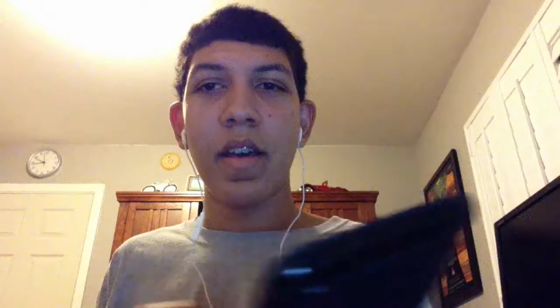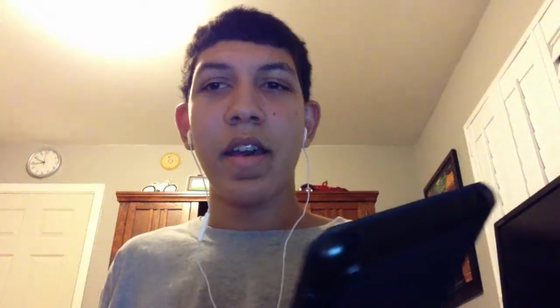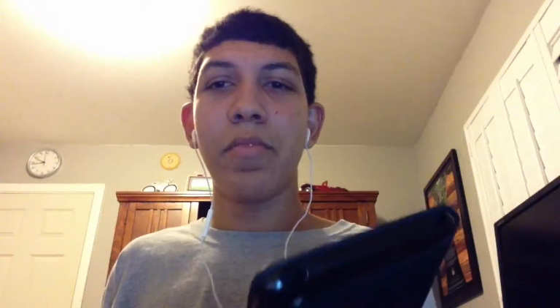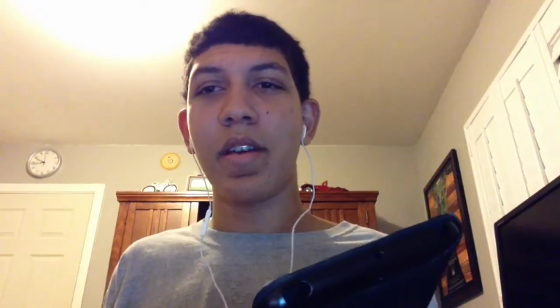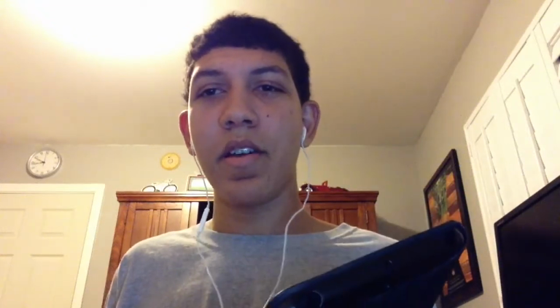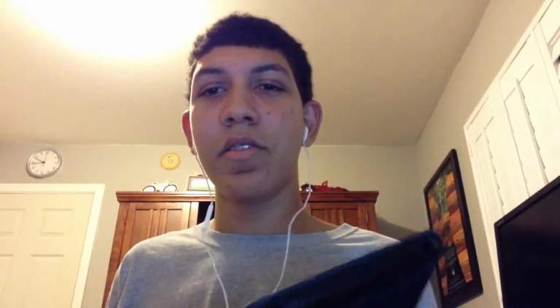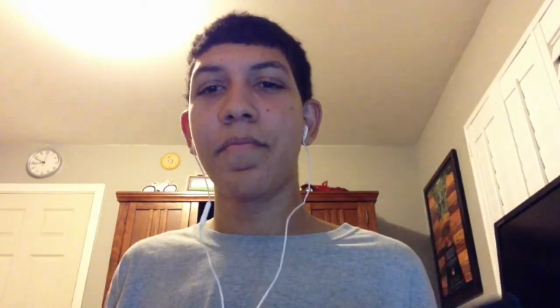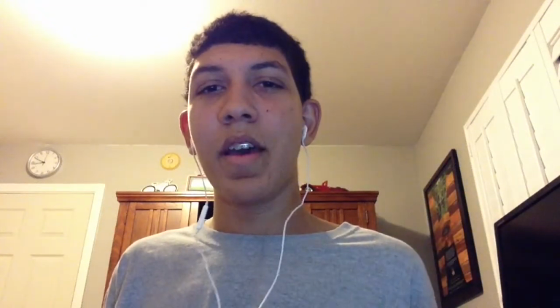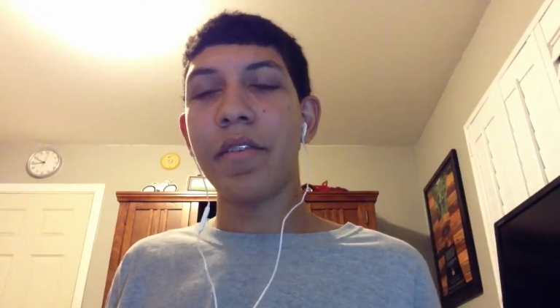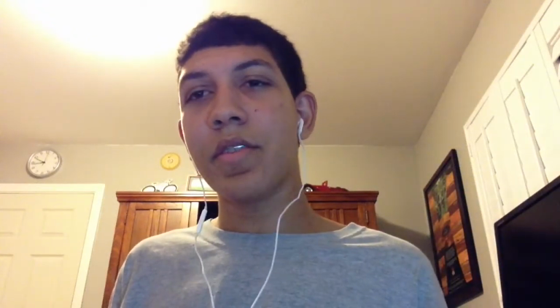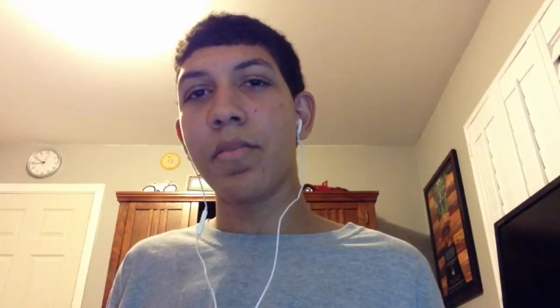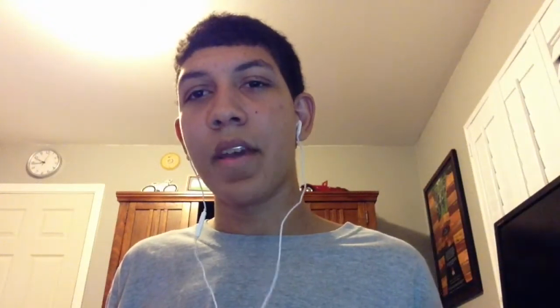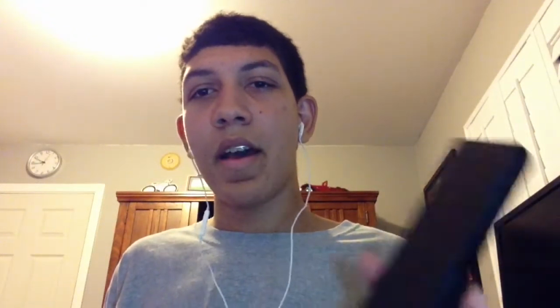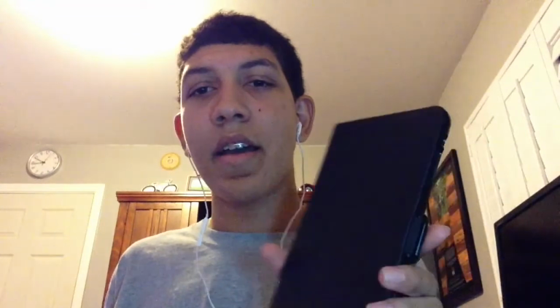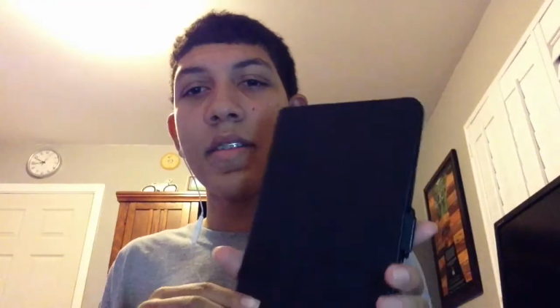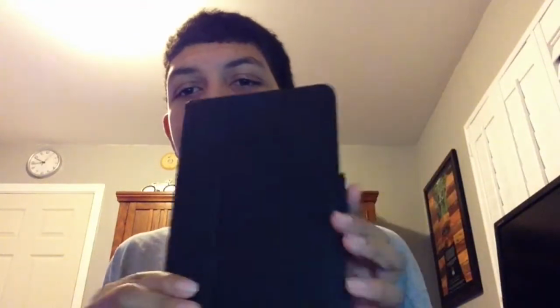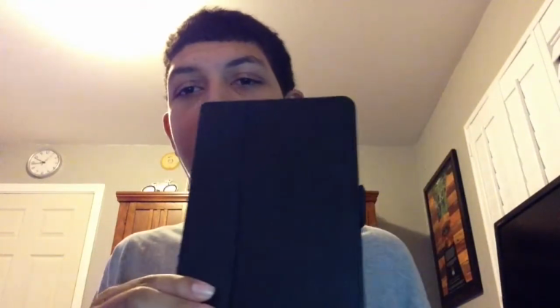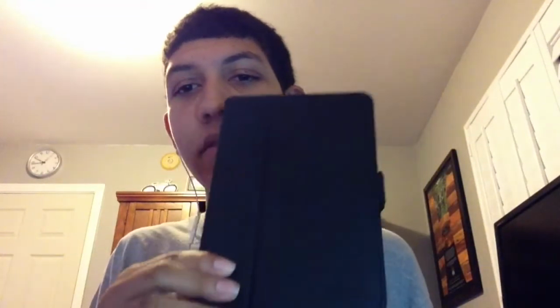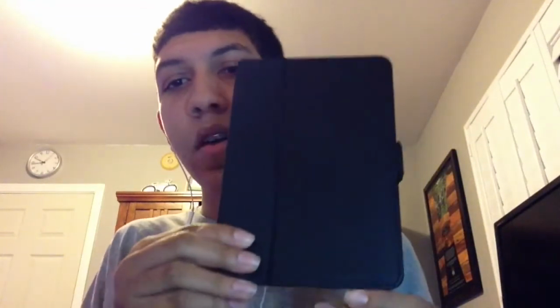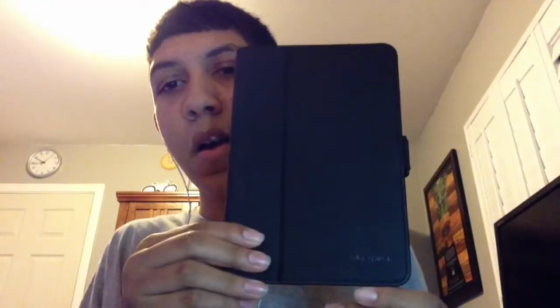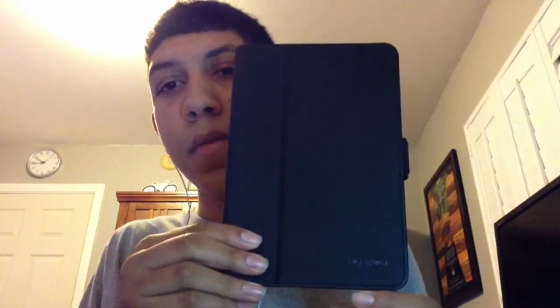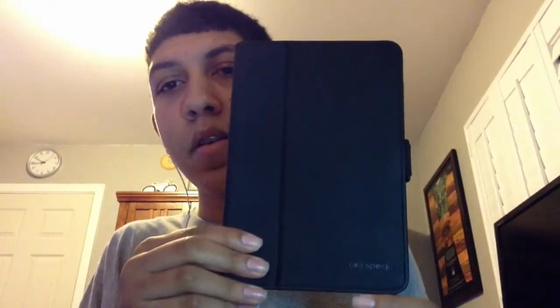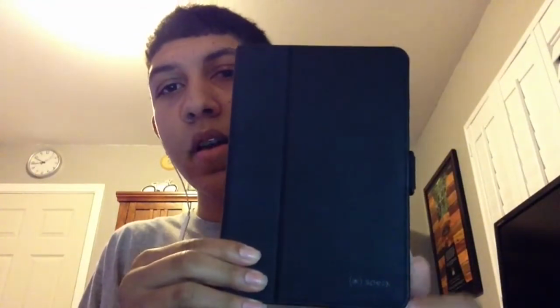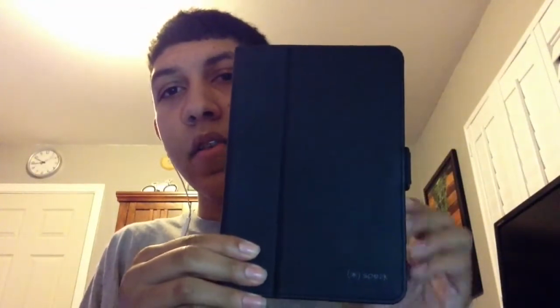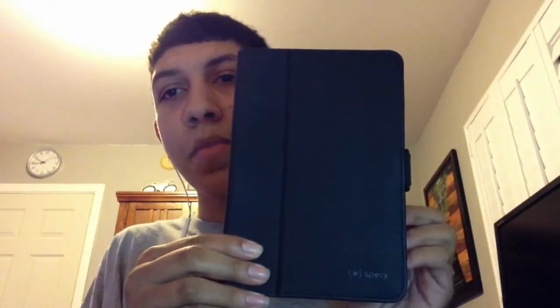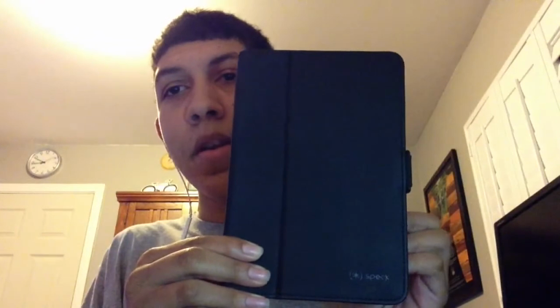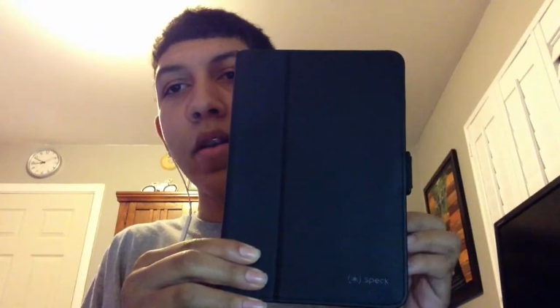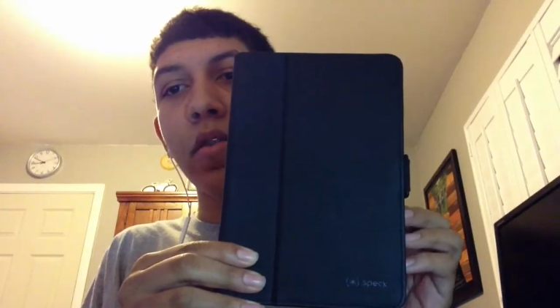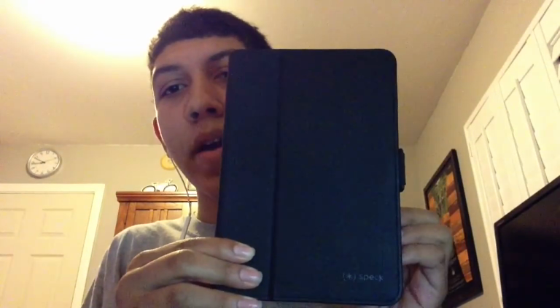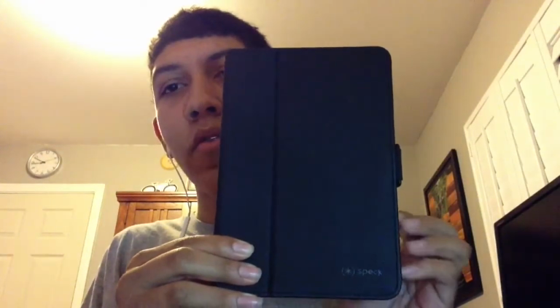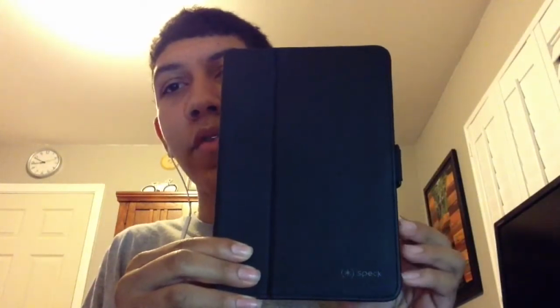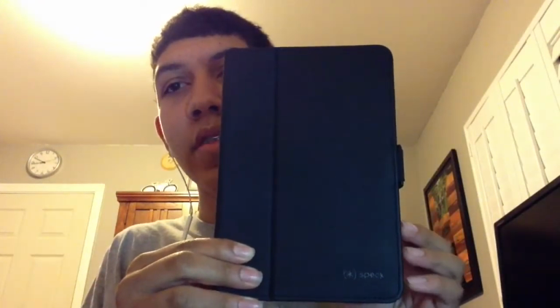Hey everybody, how are you all doing? I have a little something to tell you. I had this Speck case for my iPad mini ever since I bought my mini about a year ago, back in November 2012.